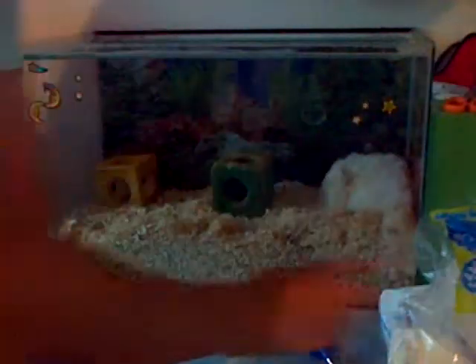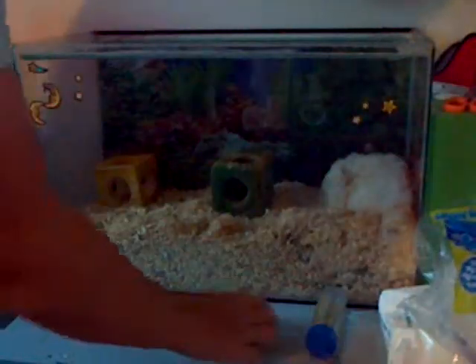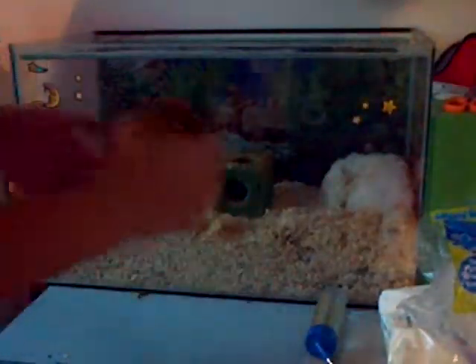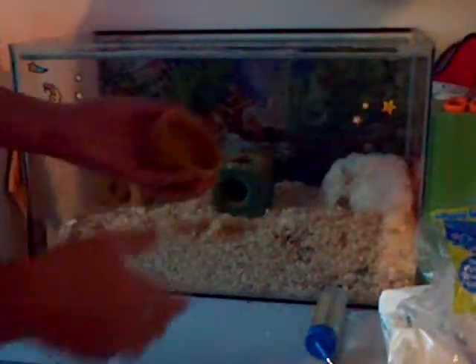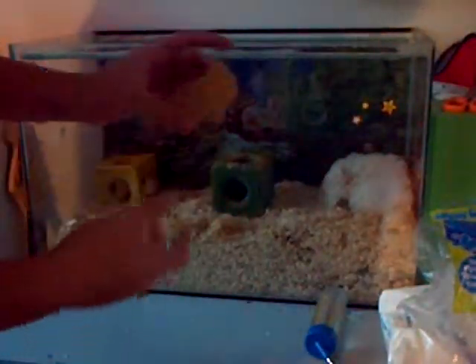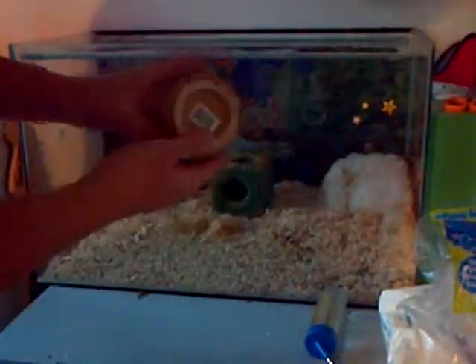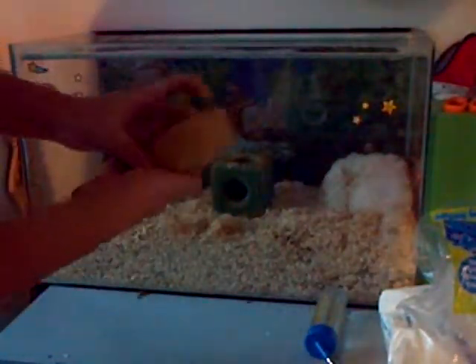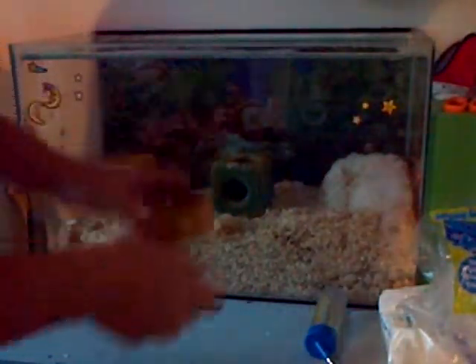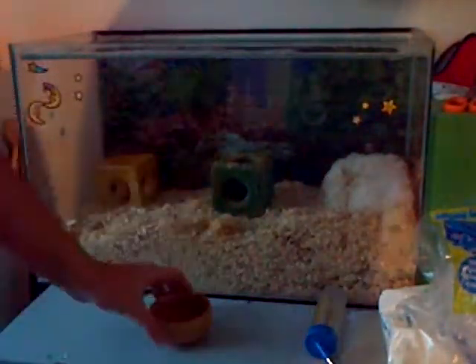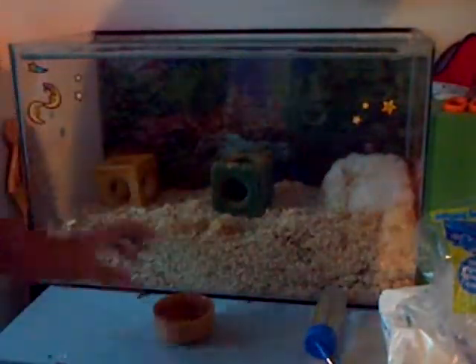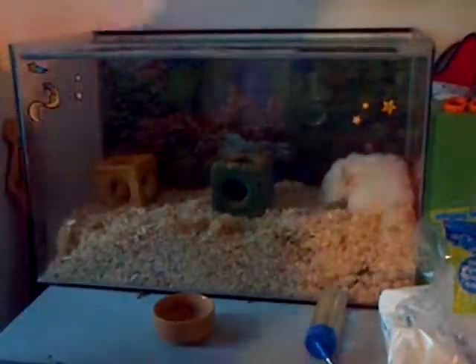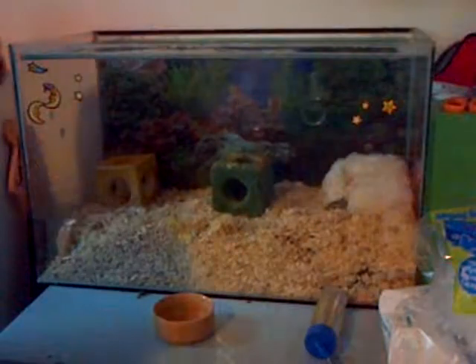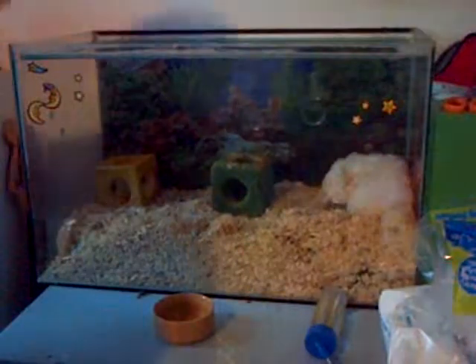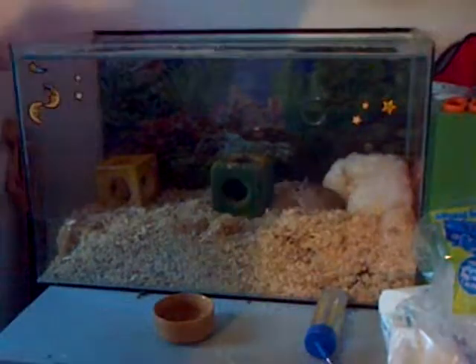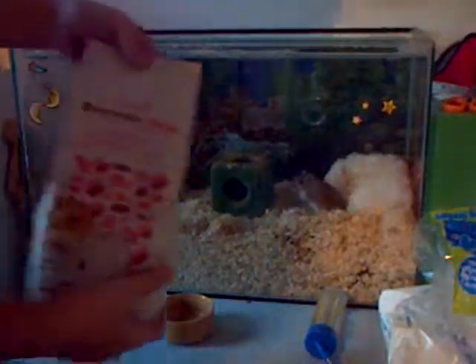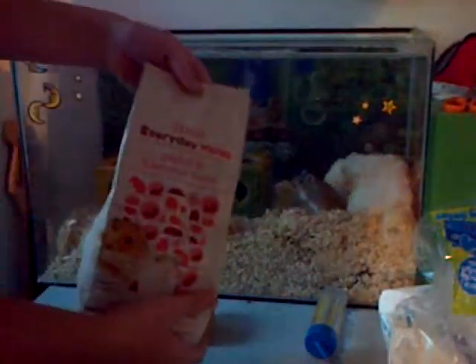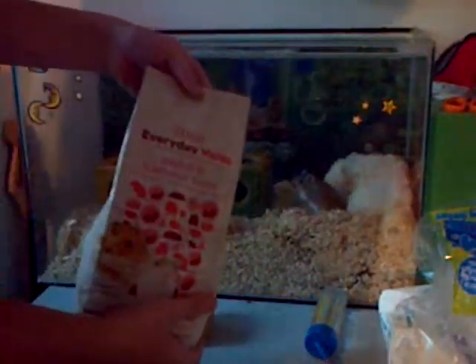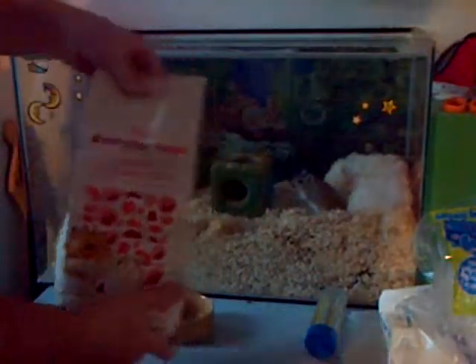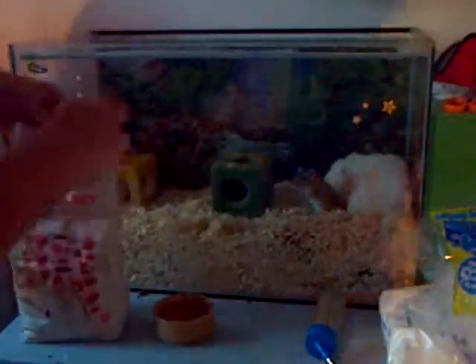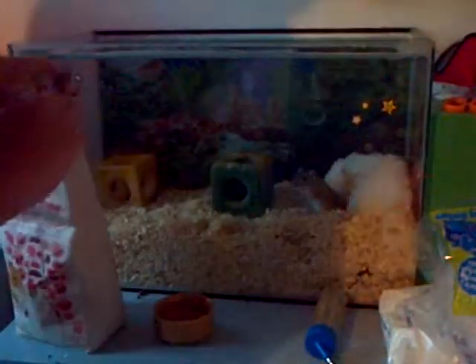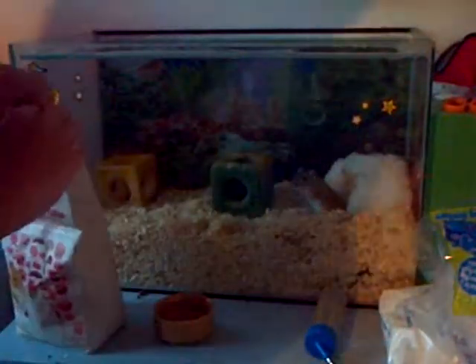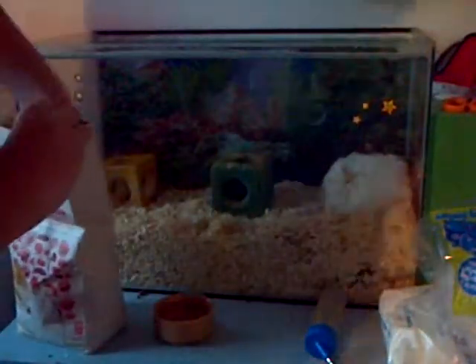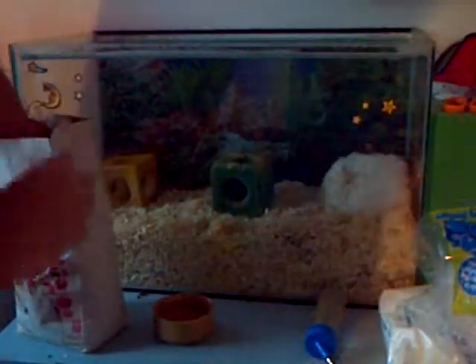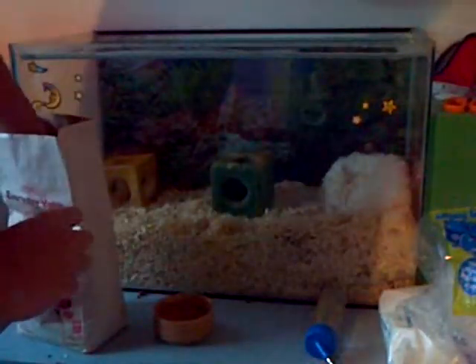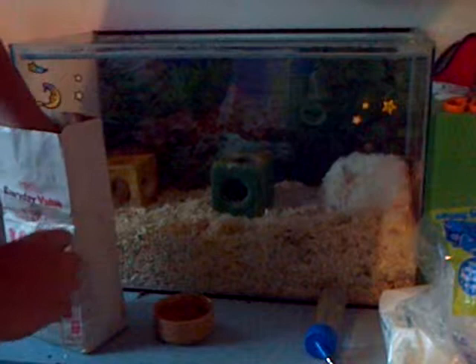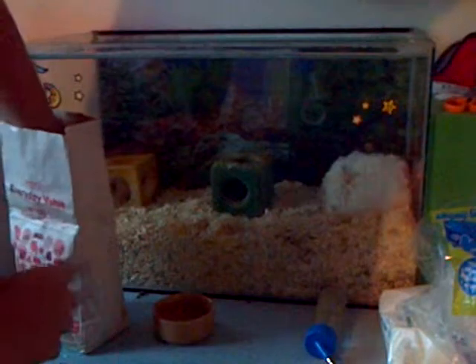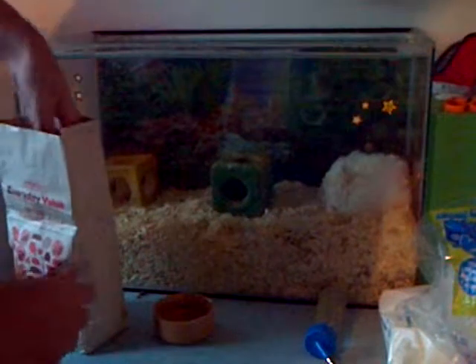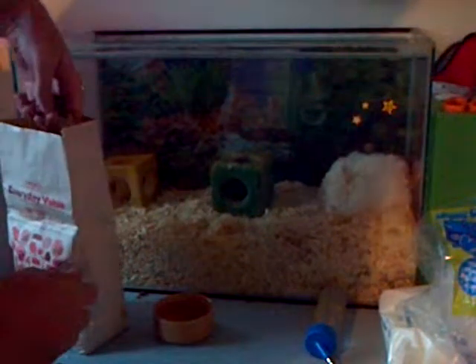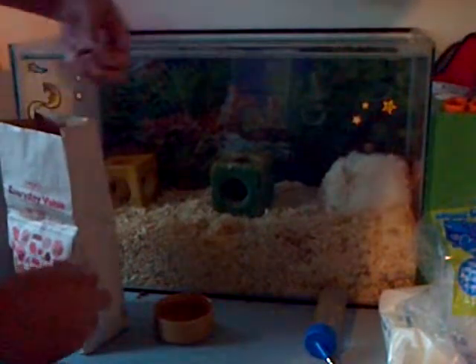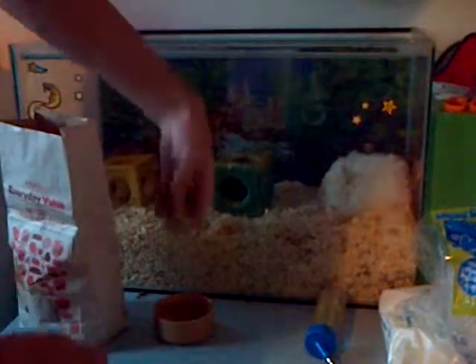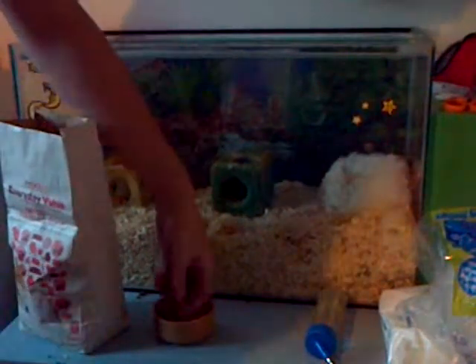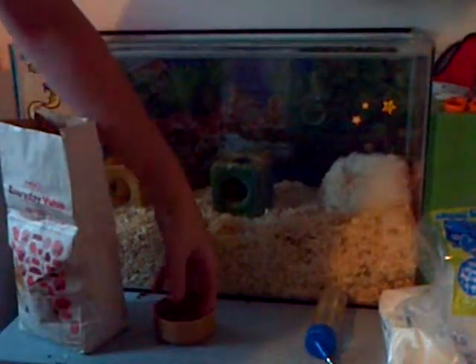You're going to want to have a nice, sturdy food bowl. I'm going to fill it up with some gerbil and hamster food — easy to find at your local pet shop, very cheap and sustainable.